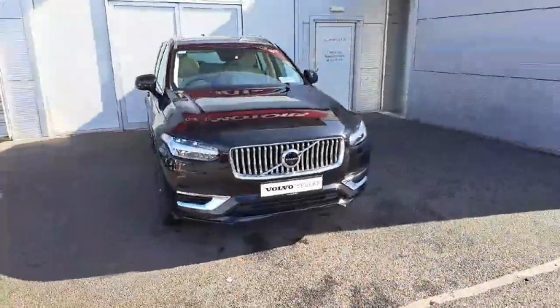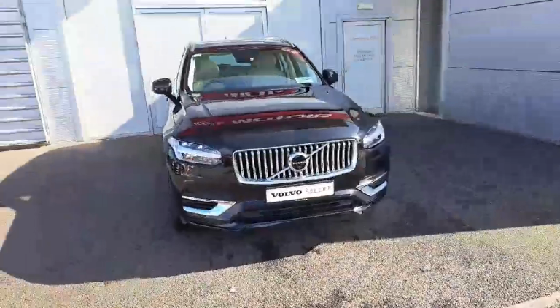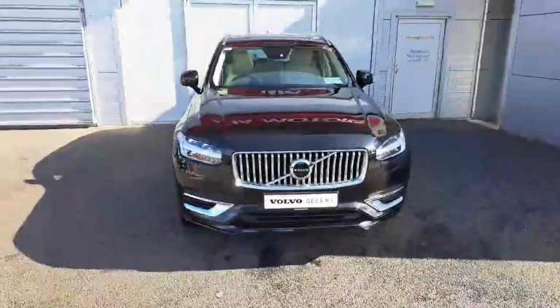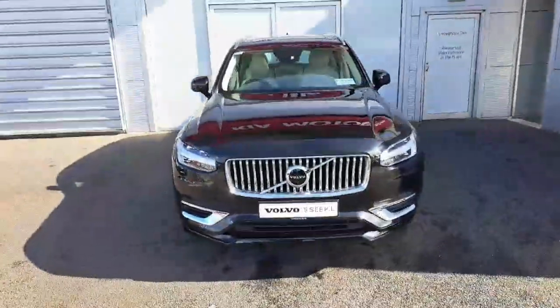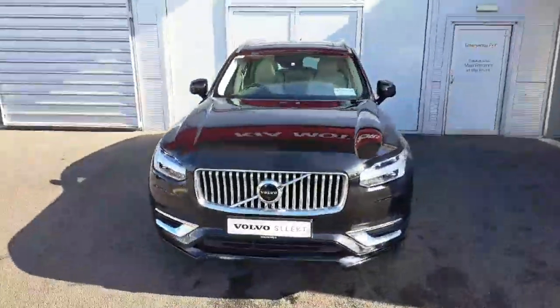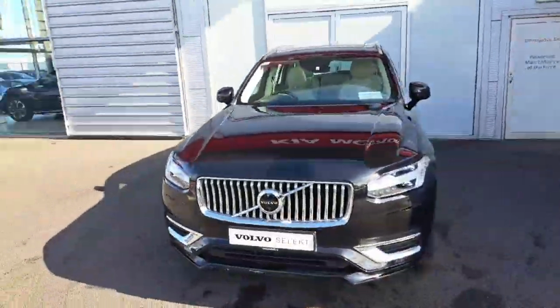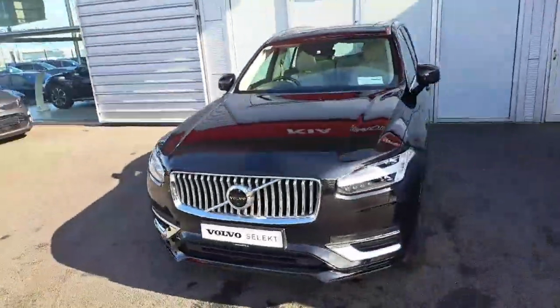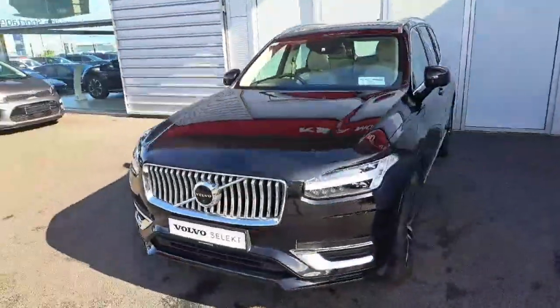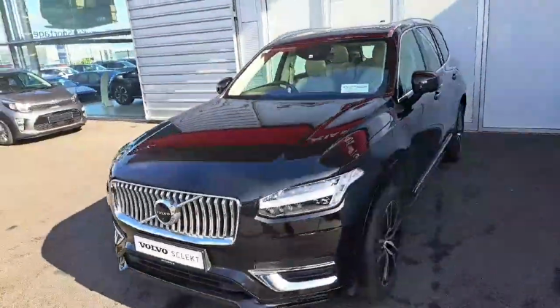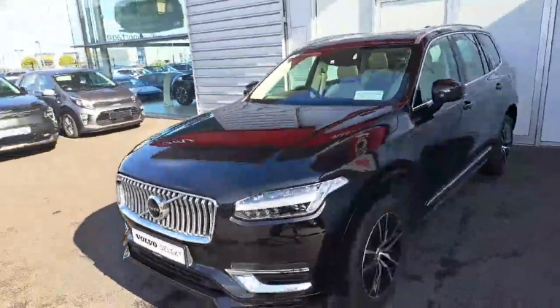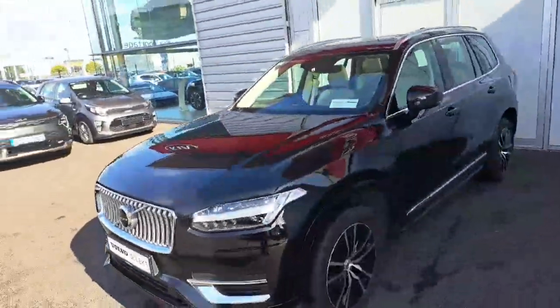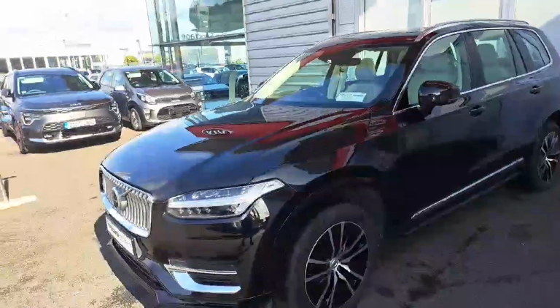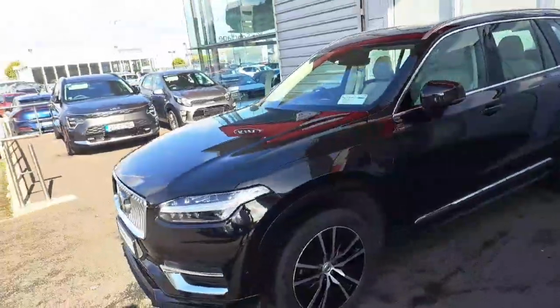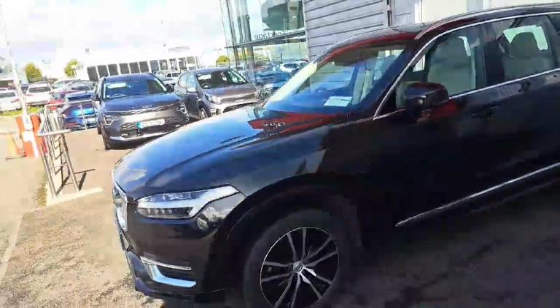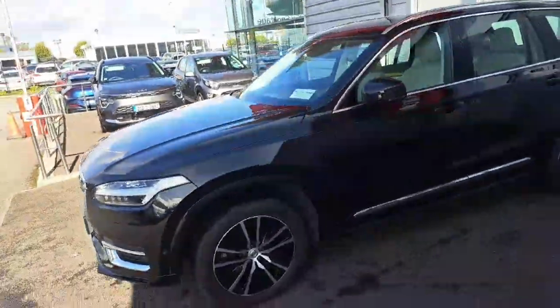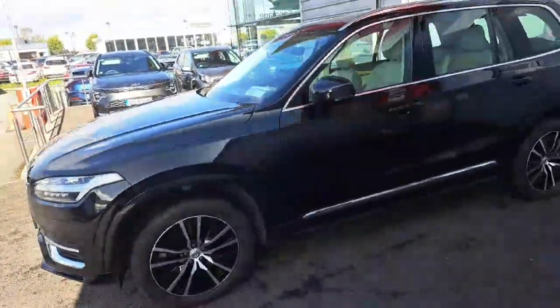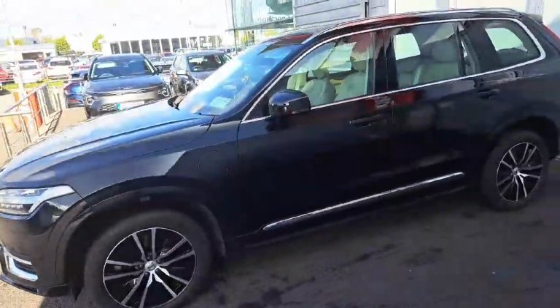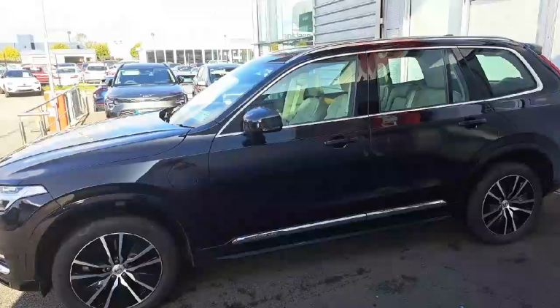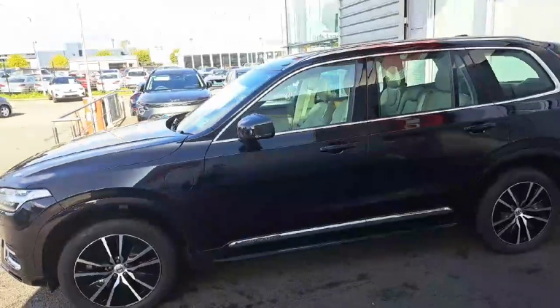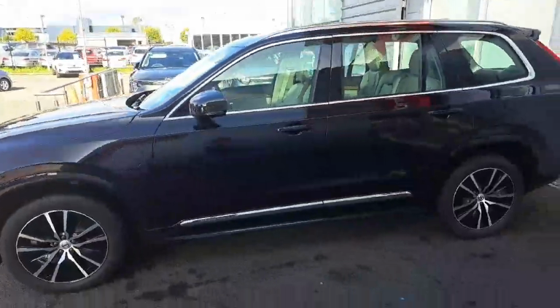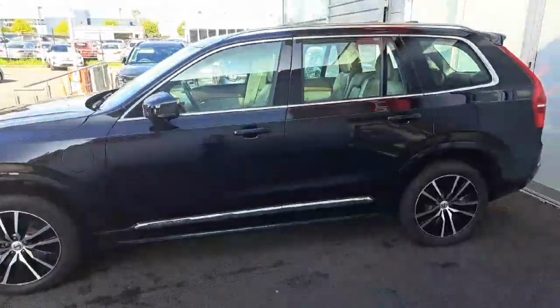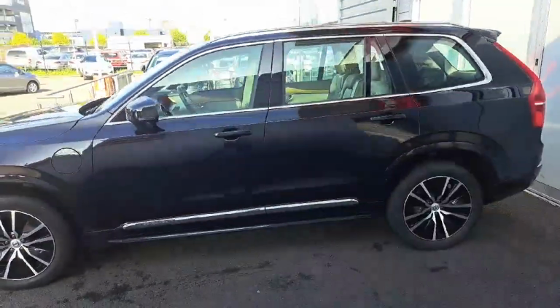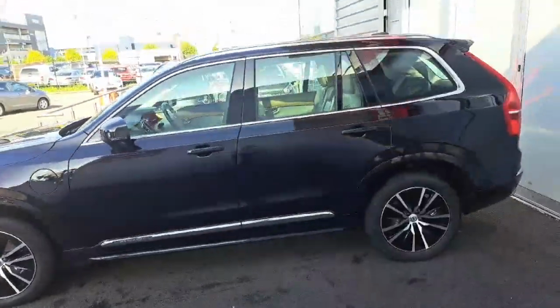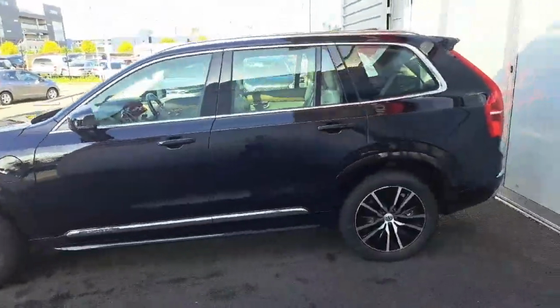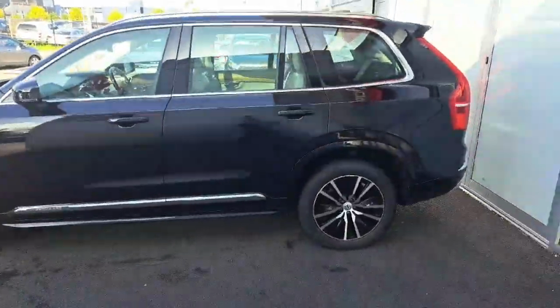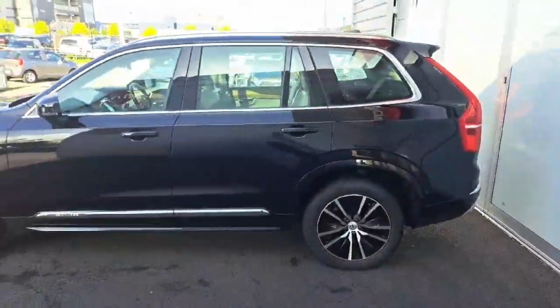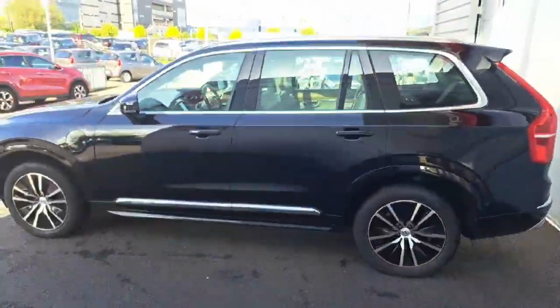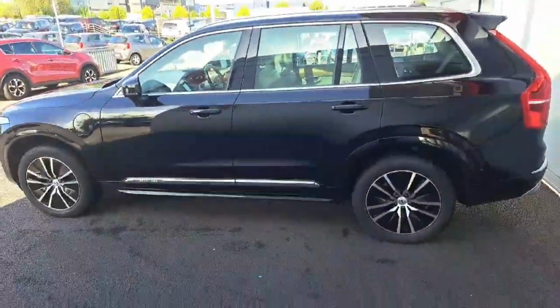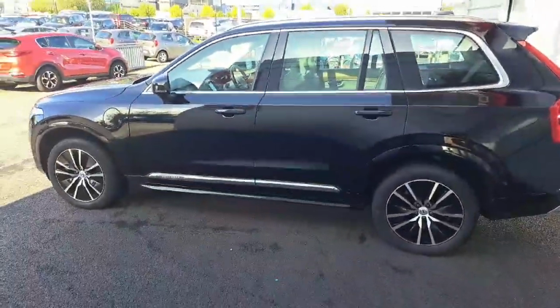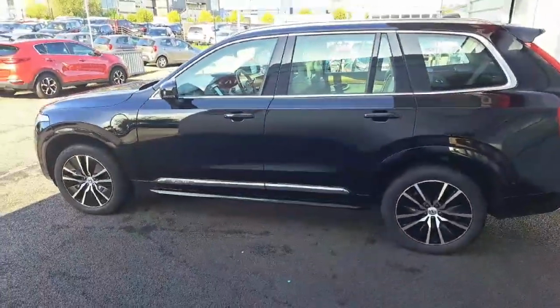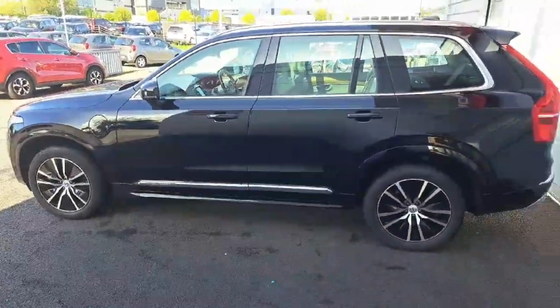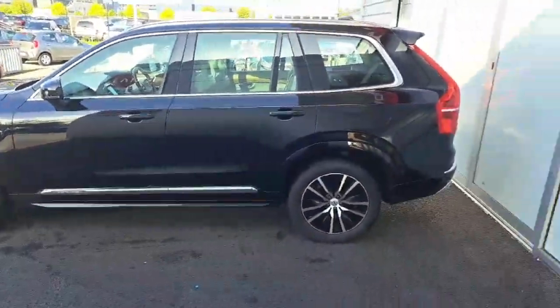This model is an Inscription-based model within the Volvo spec. It's a petrol plug-in hybrid which has a range of up to approximately 40km with a full battery charge.